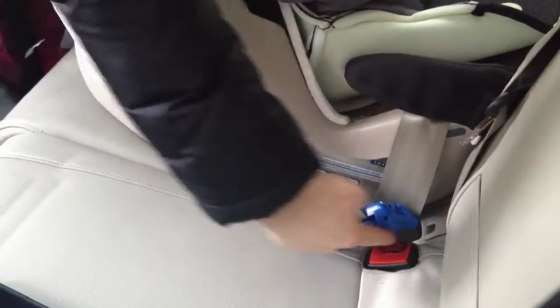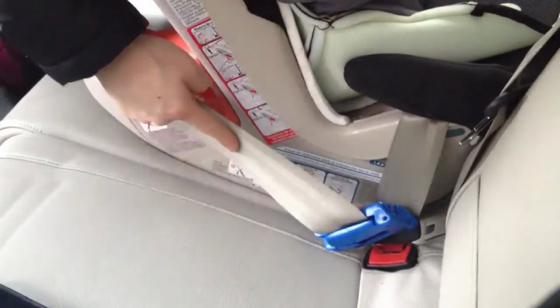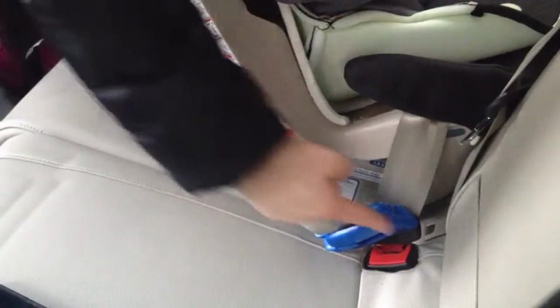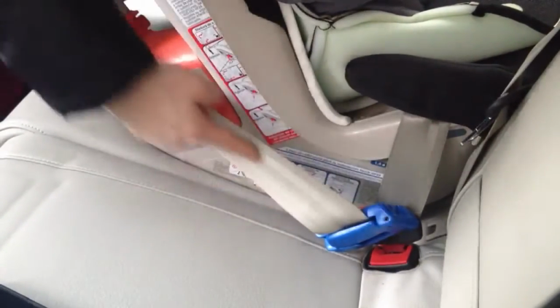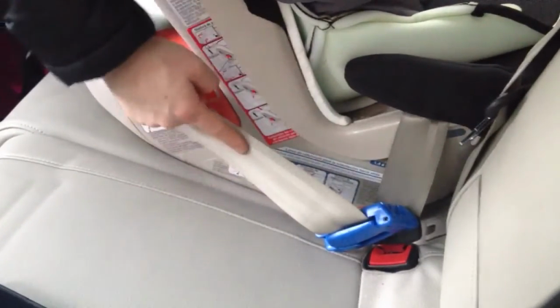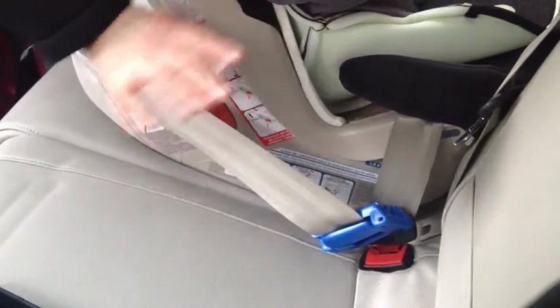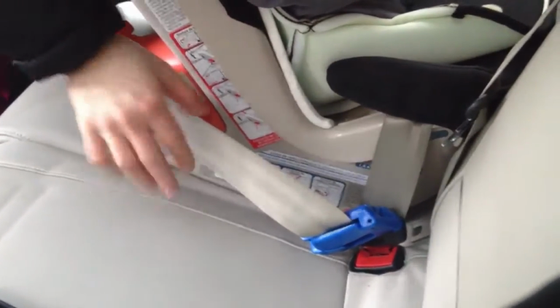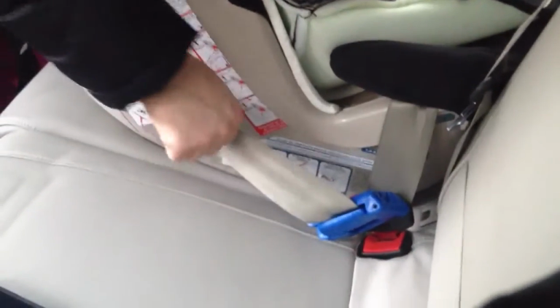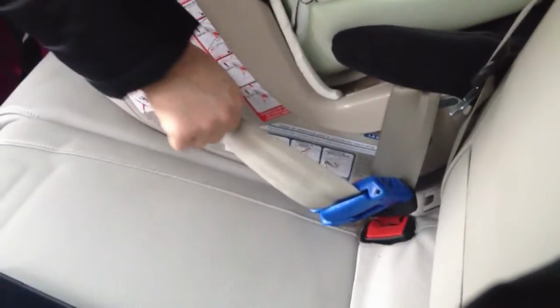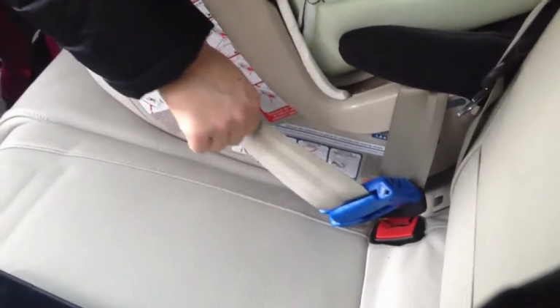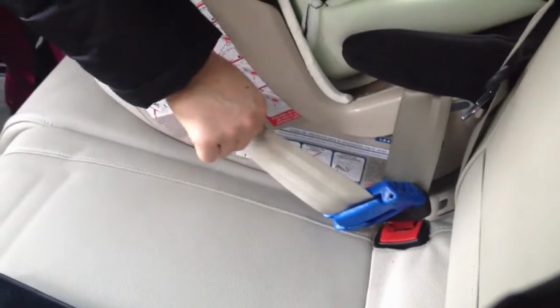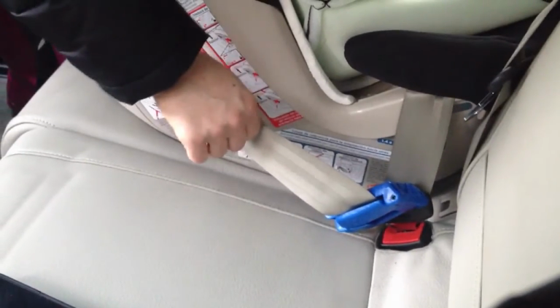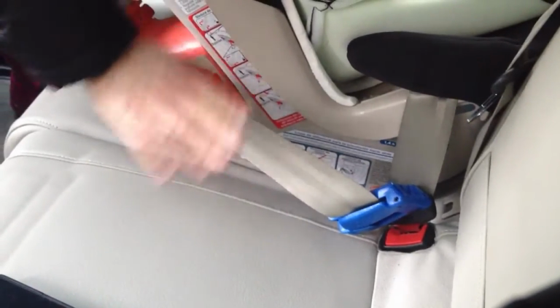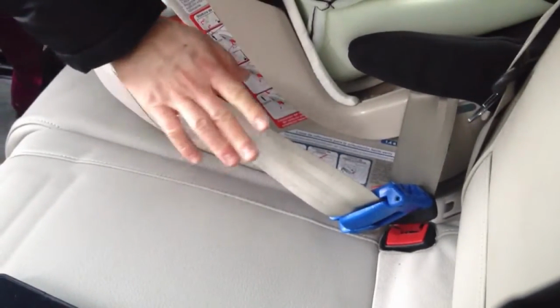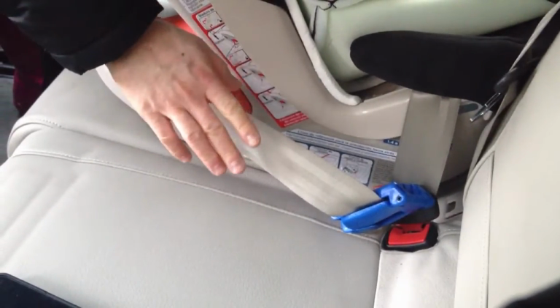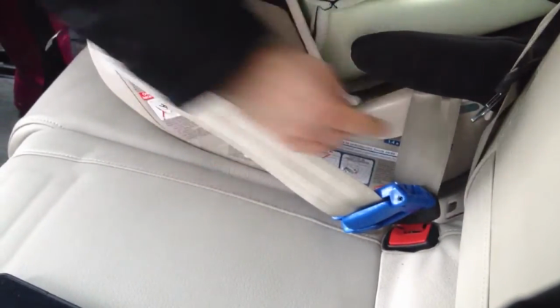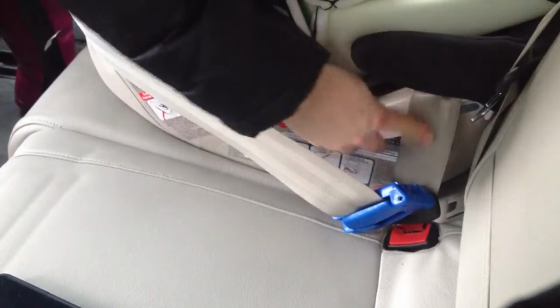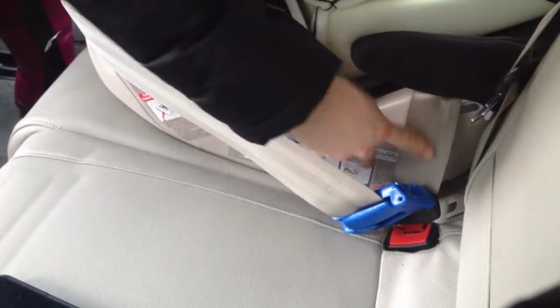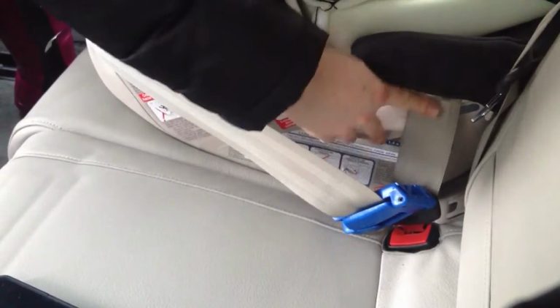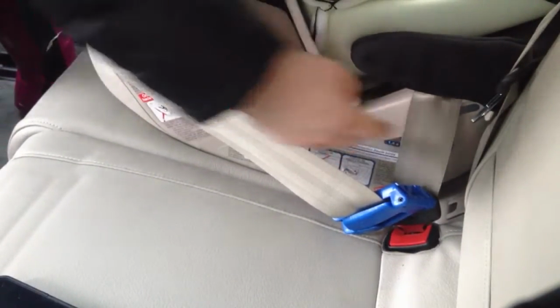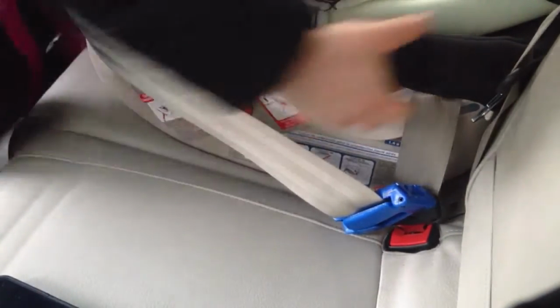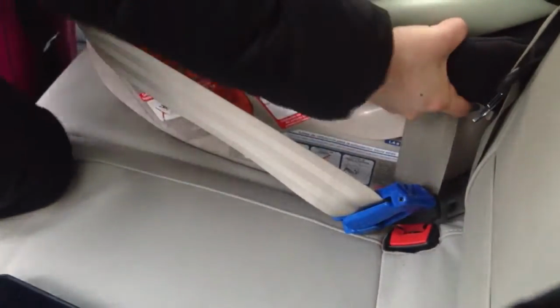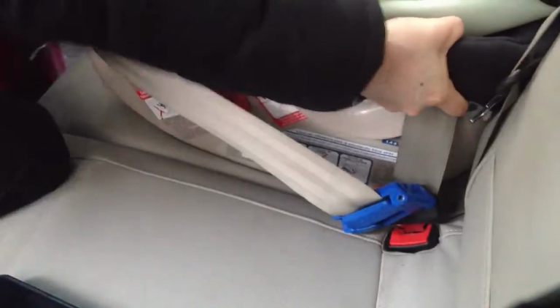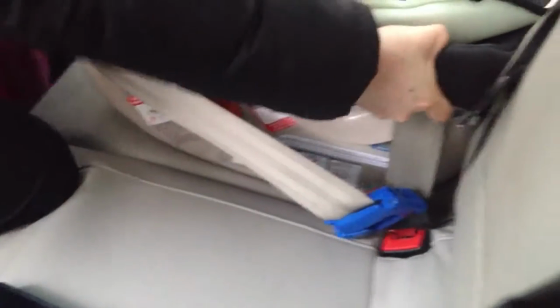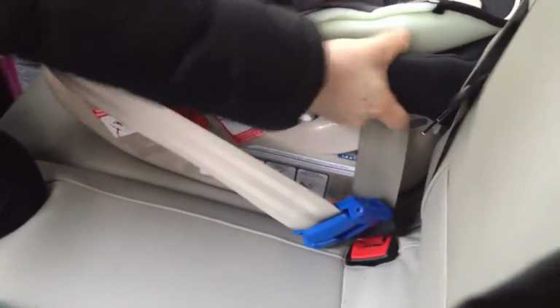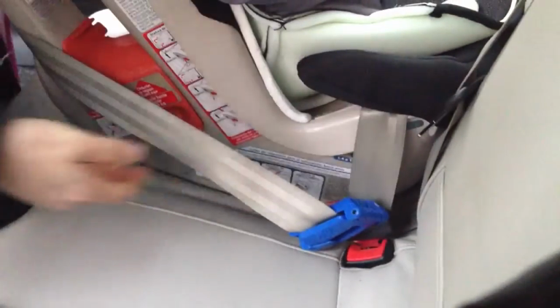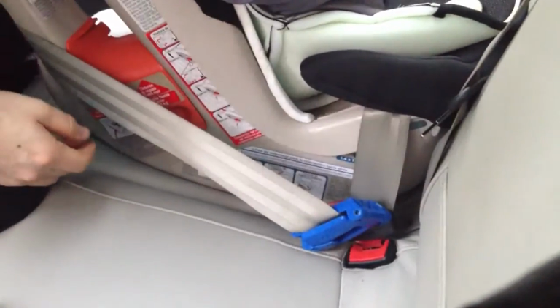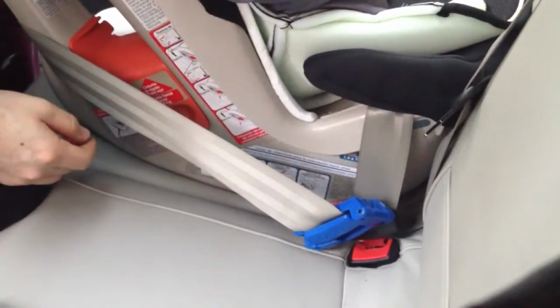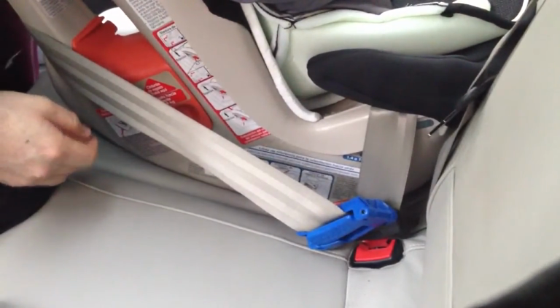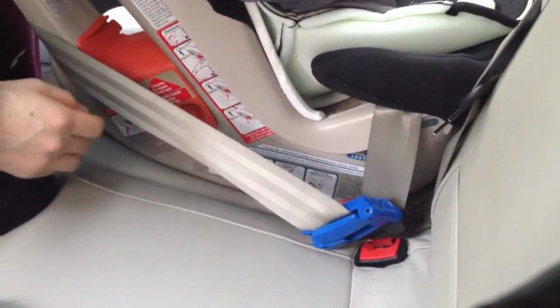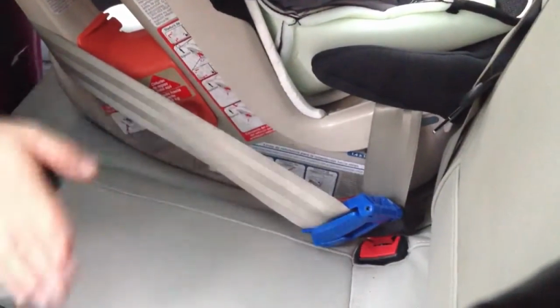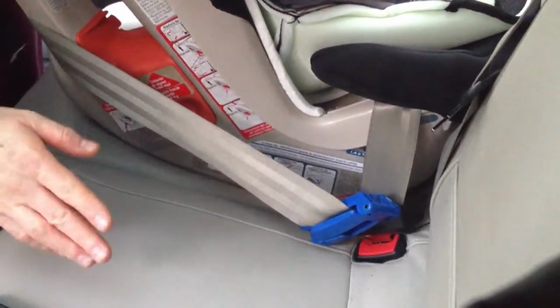The belt will likely bow out a little bit — that's okay. Your shoulder belt will feel slack — that's also okay. As long as the lap belt is snug and when you check, there's less than one inch of movement side to side, then you're good.